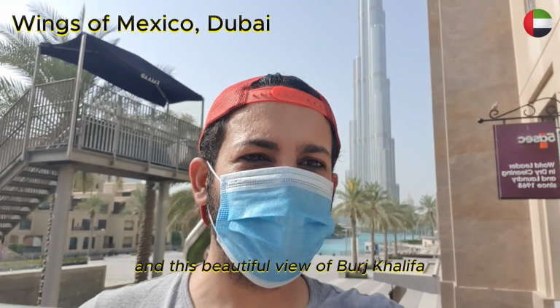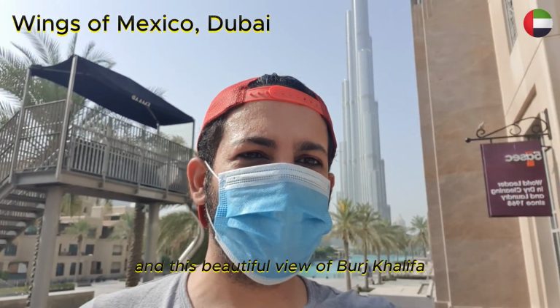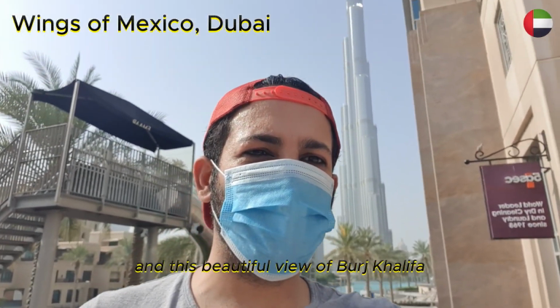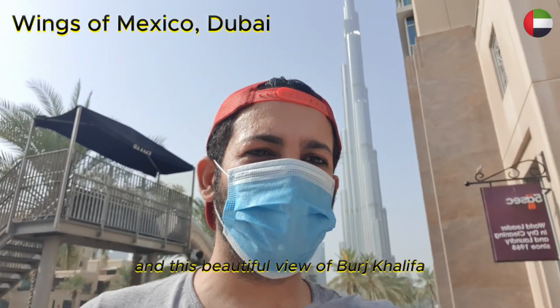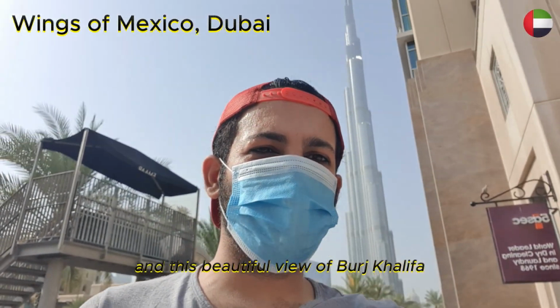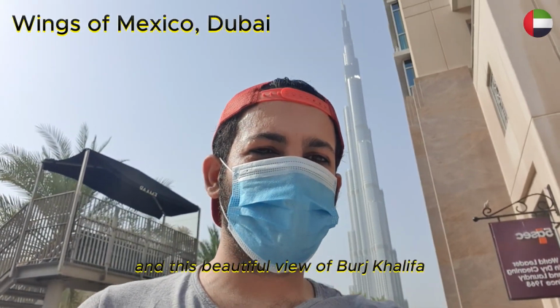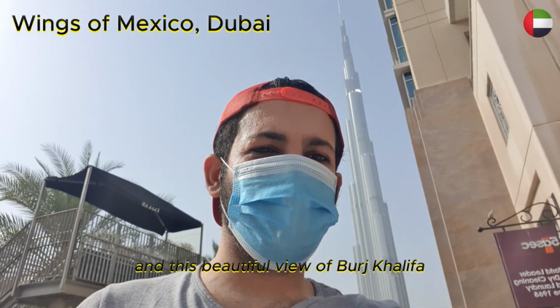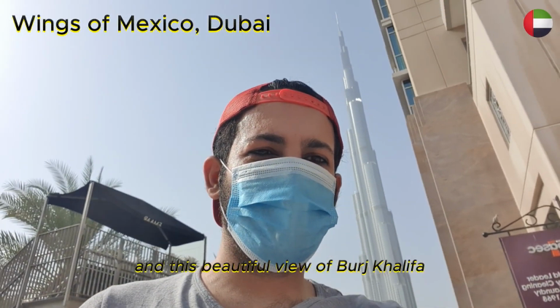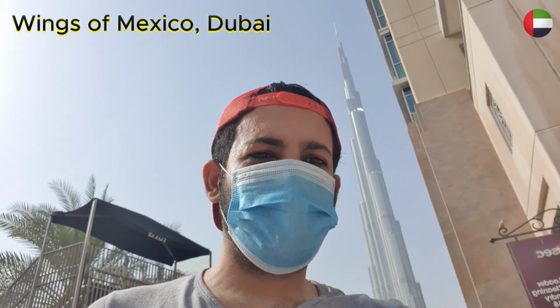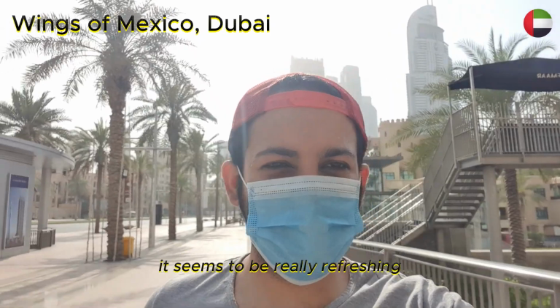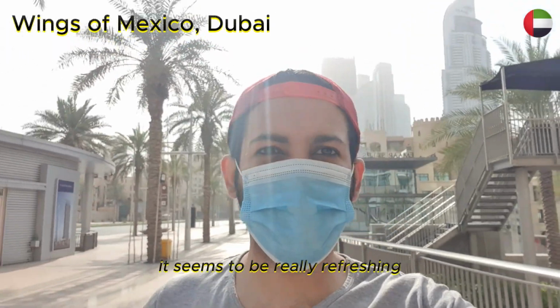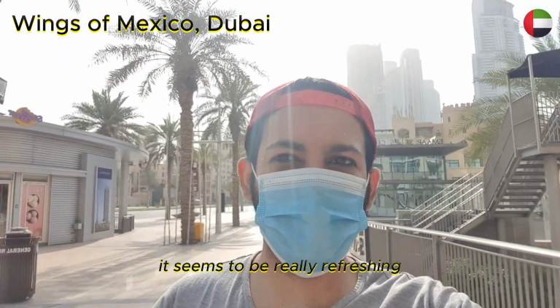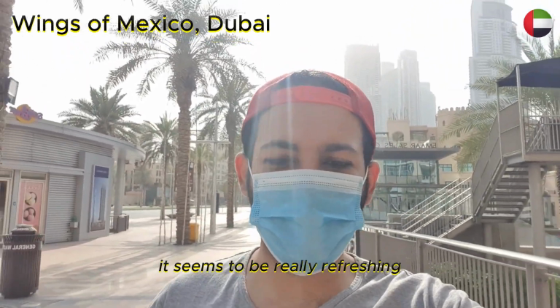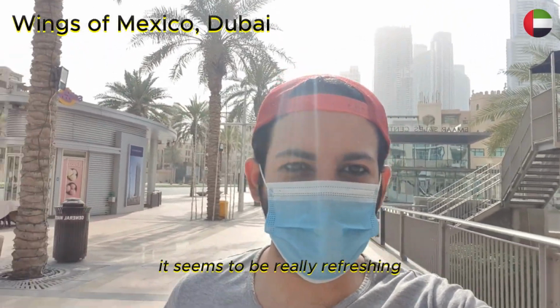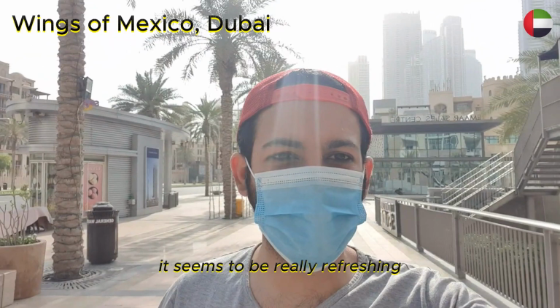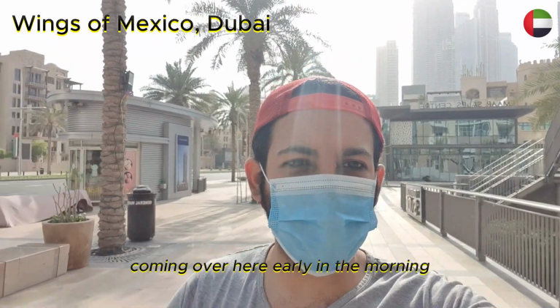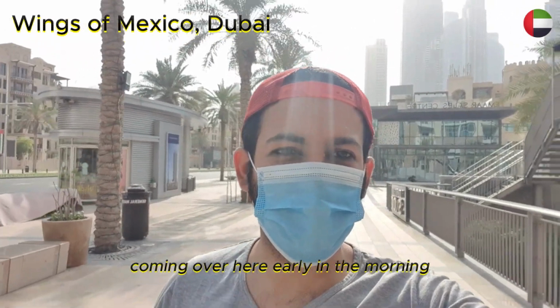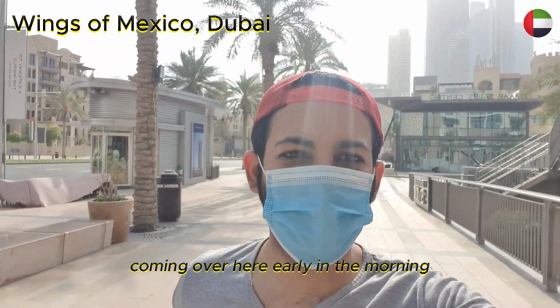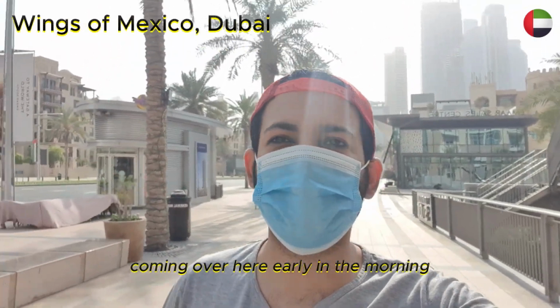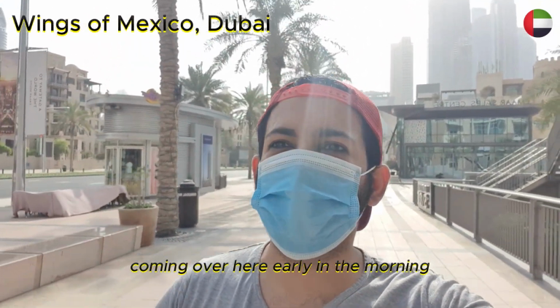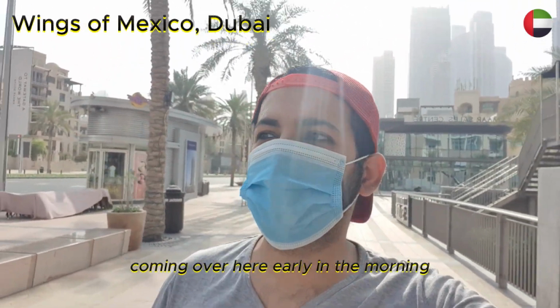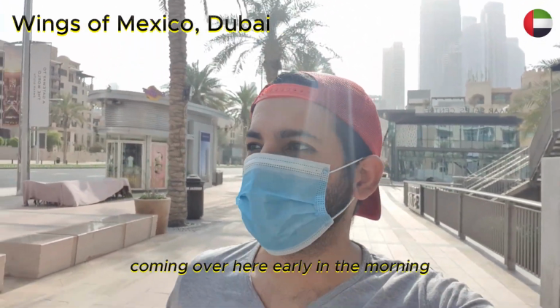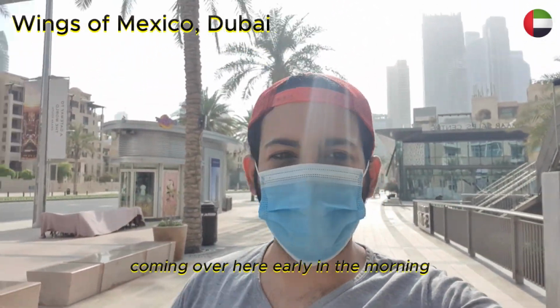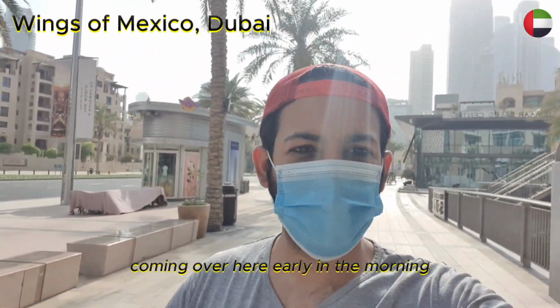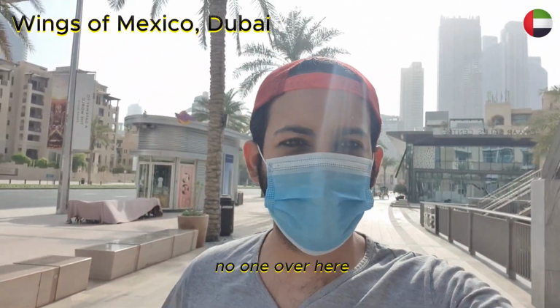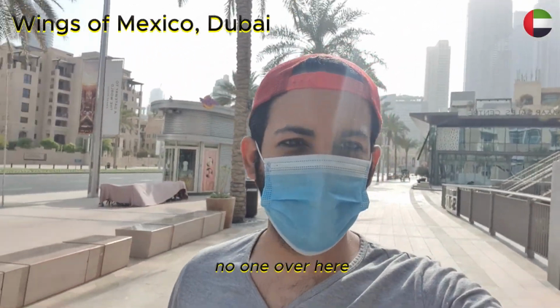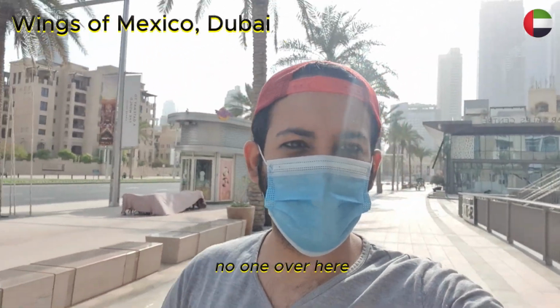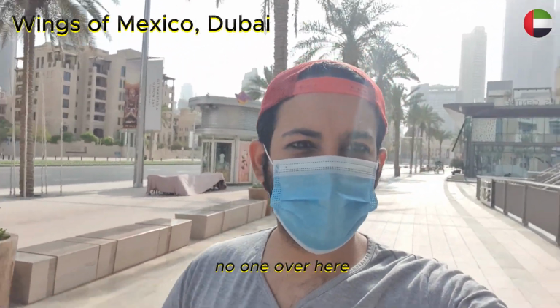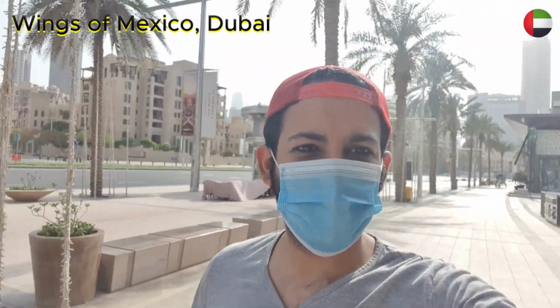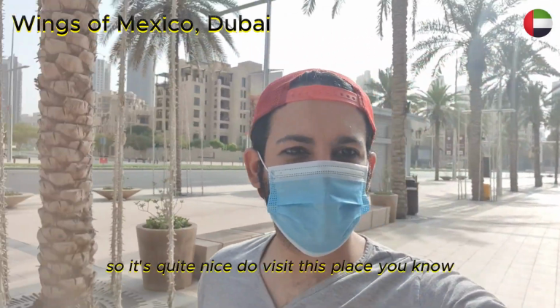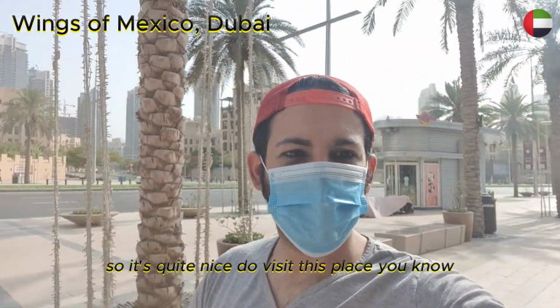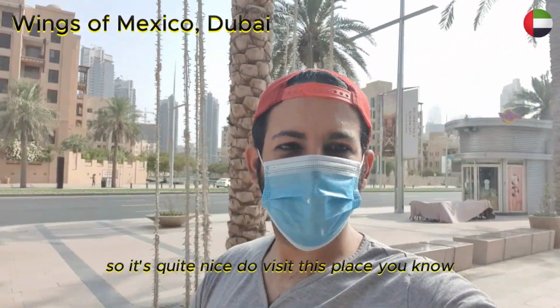And this beautiful view of Burj Khalifa. It seems to be really refreshing coming over here early in the morning — no one is here, so it's quite nice.